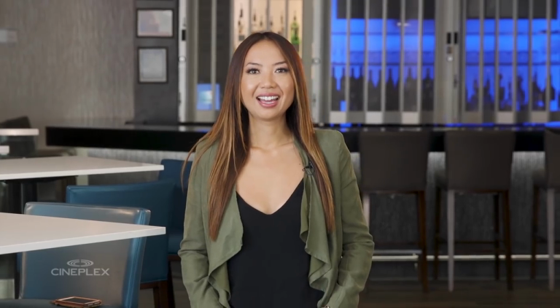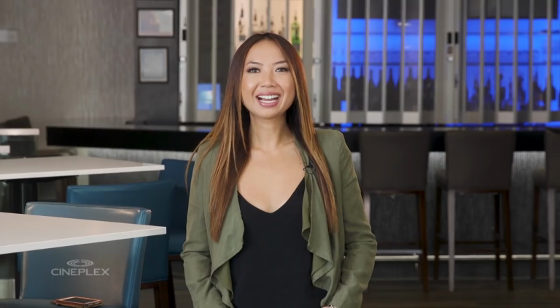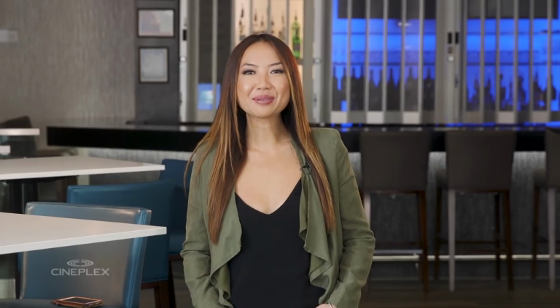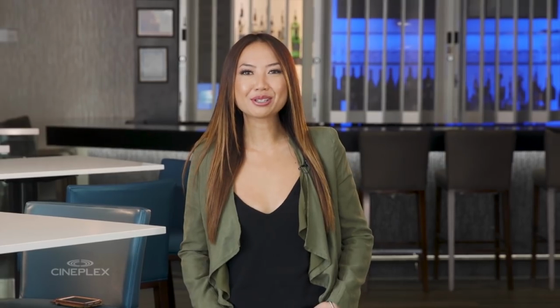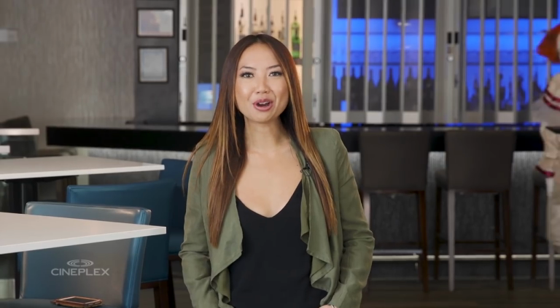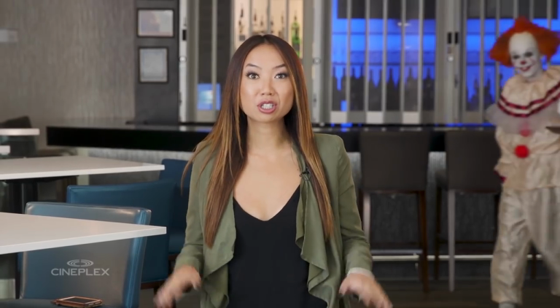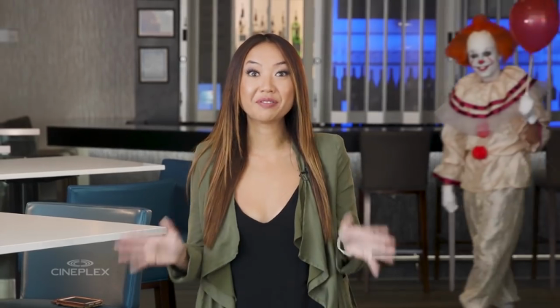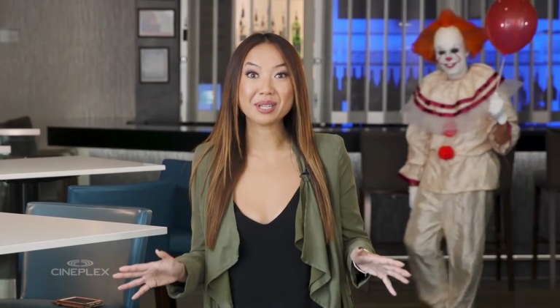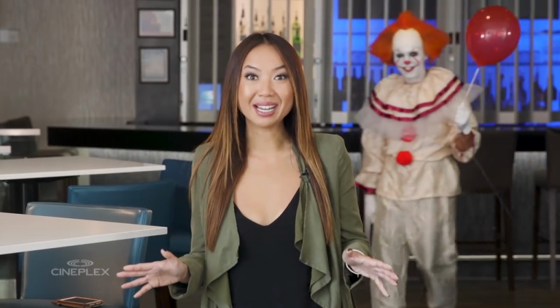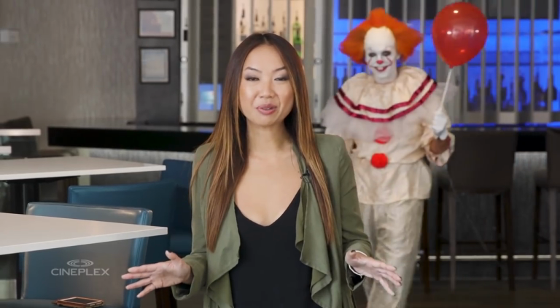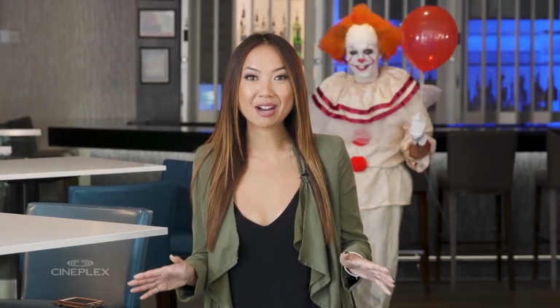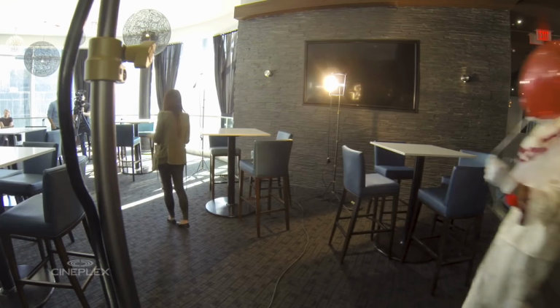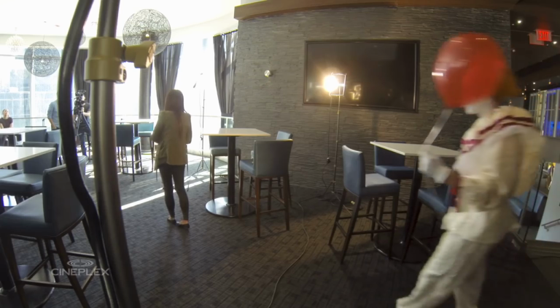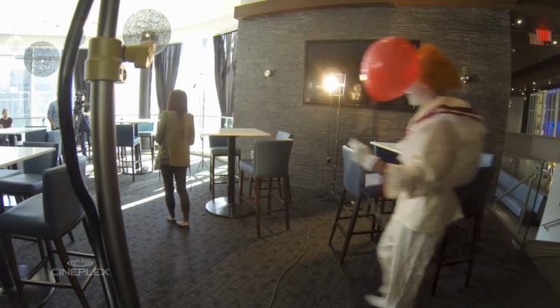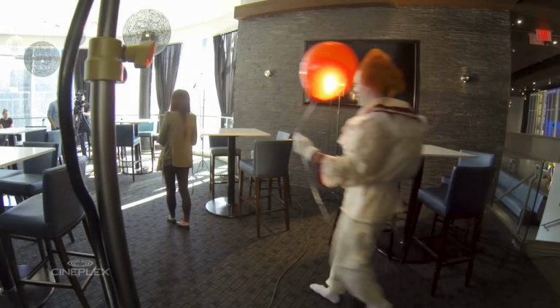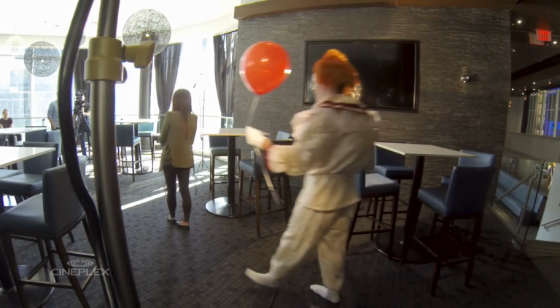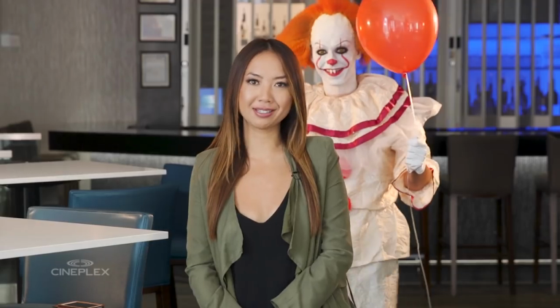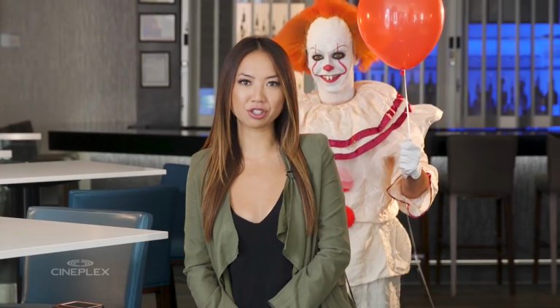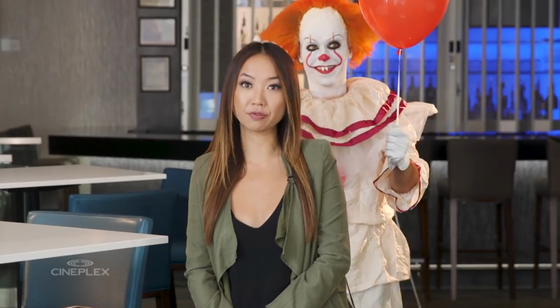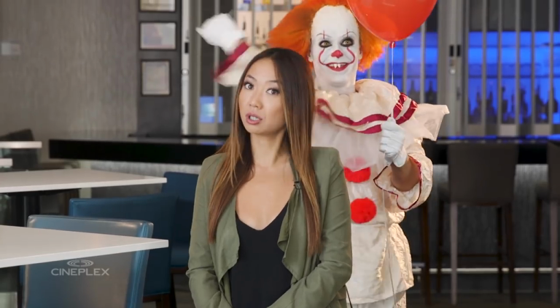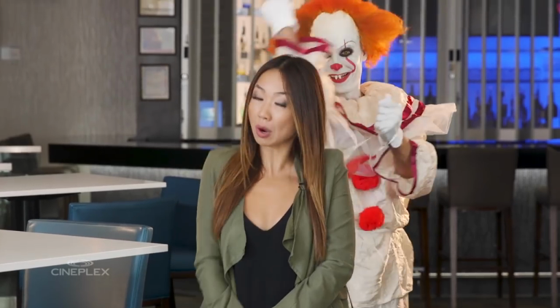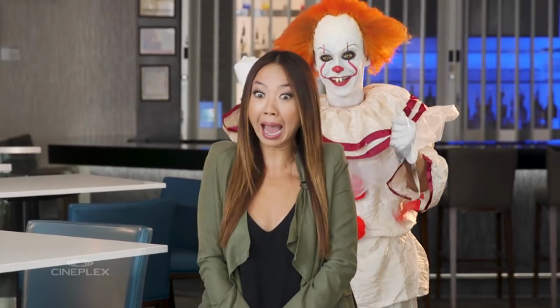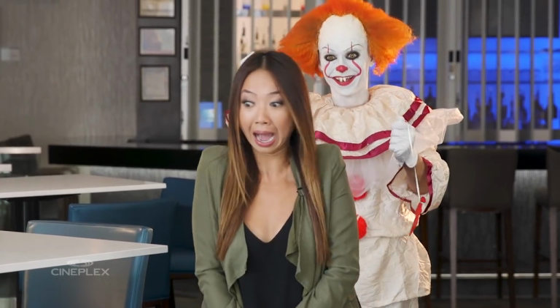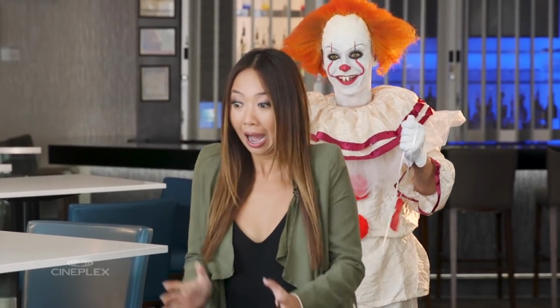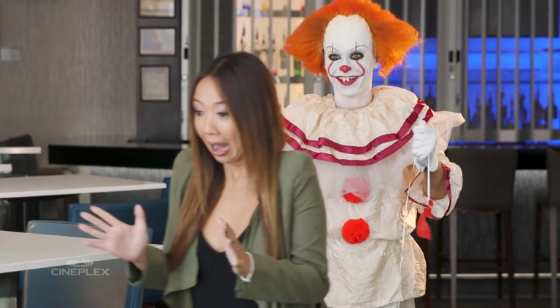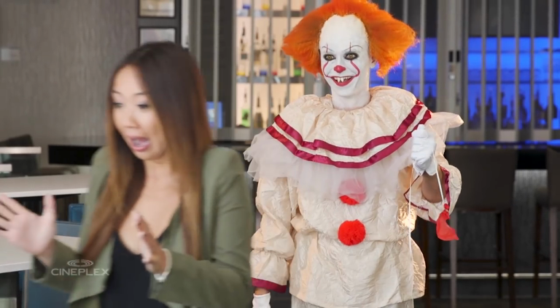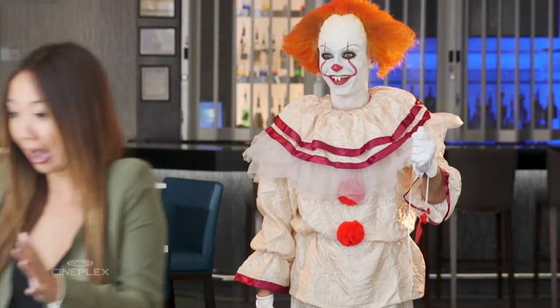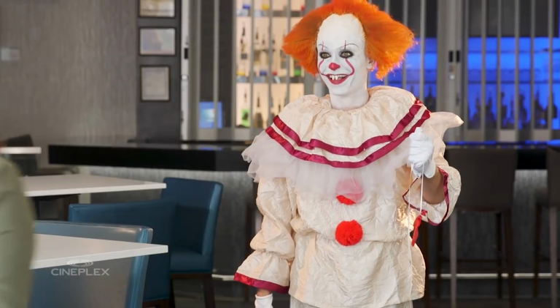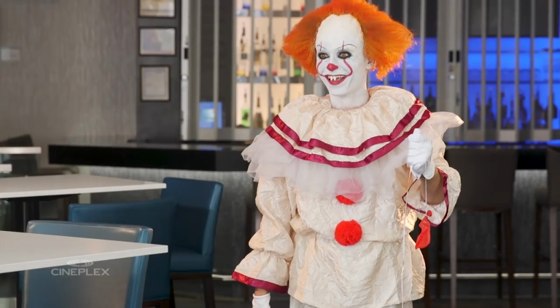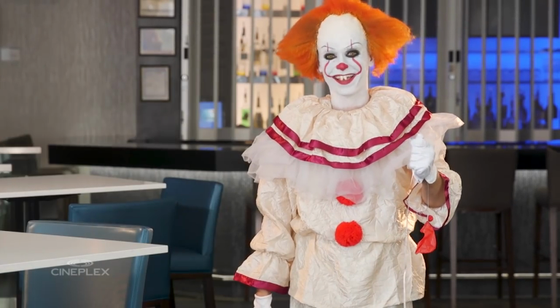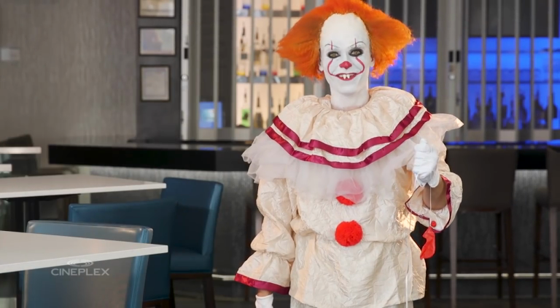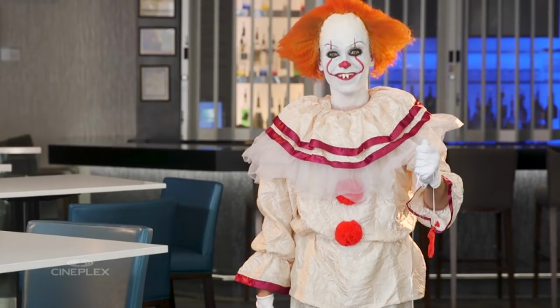Hey guys, welcome back to the show. Just a quick VIP update. We are now offering new adult beverages at our concessions. If you're looking— Happy Halloween!